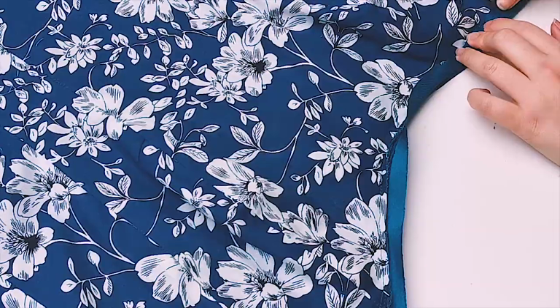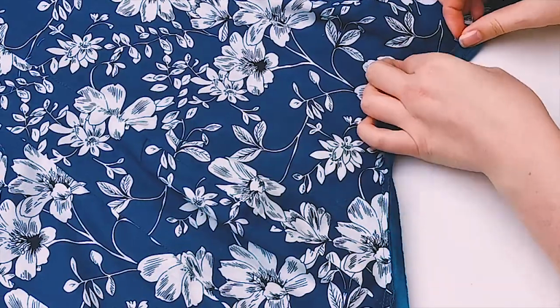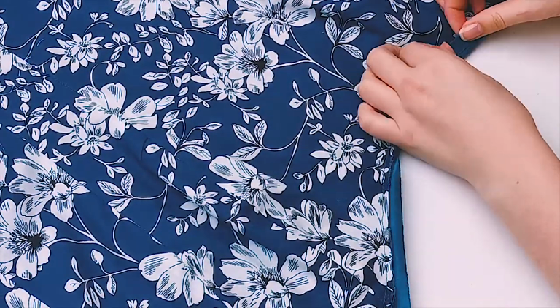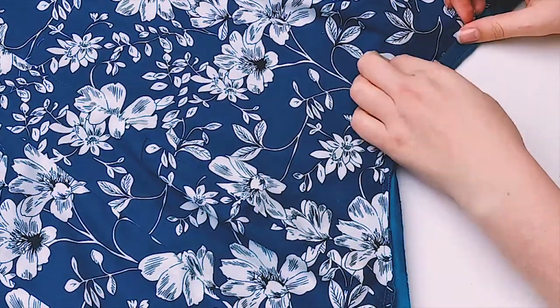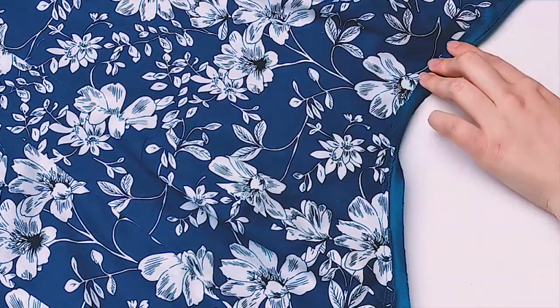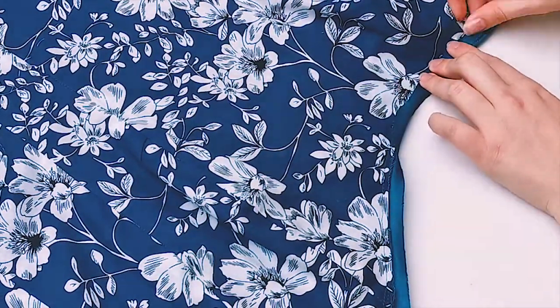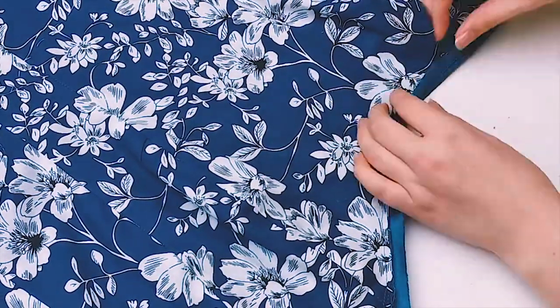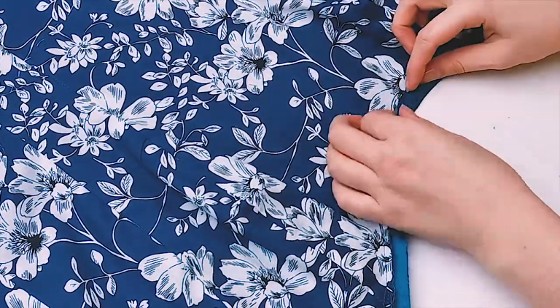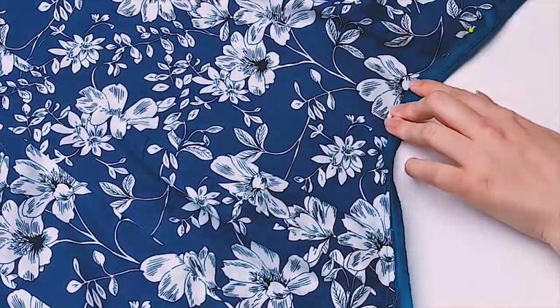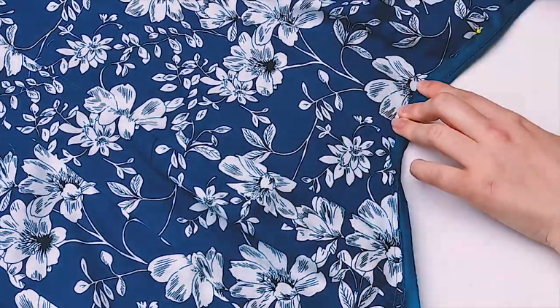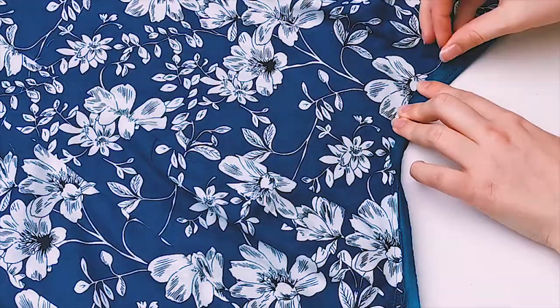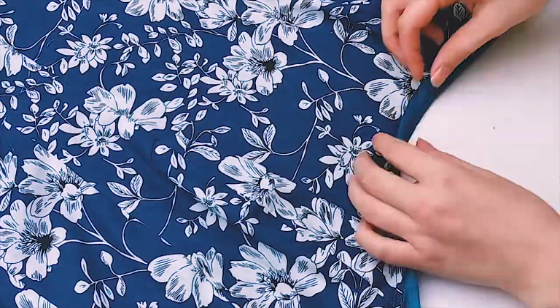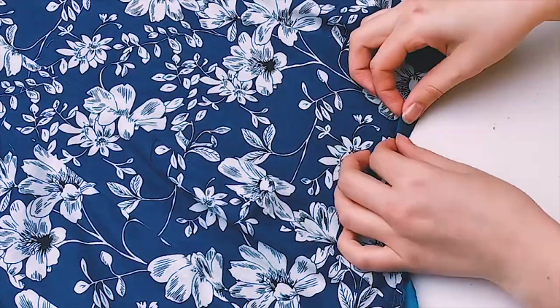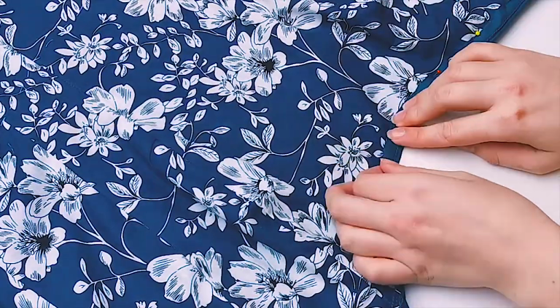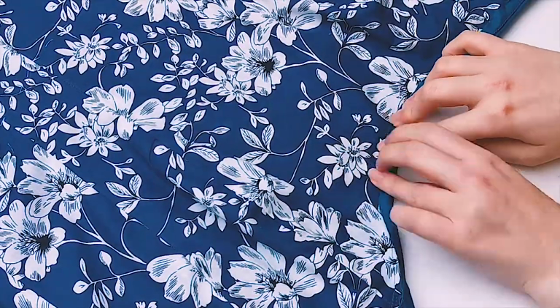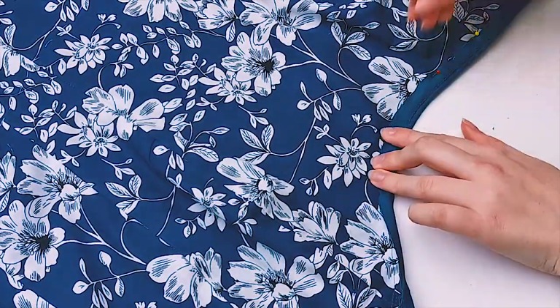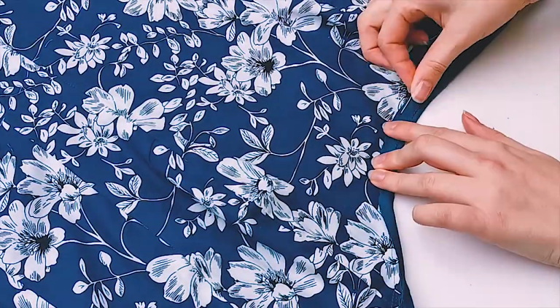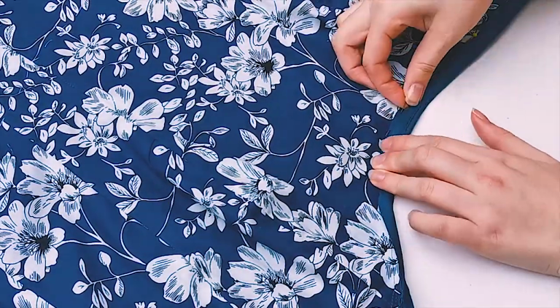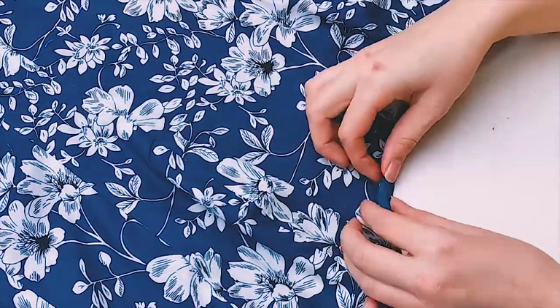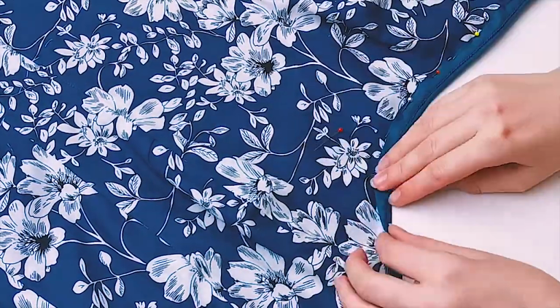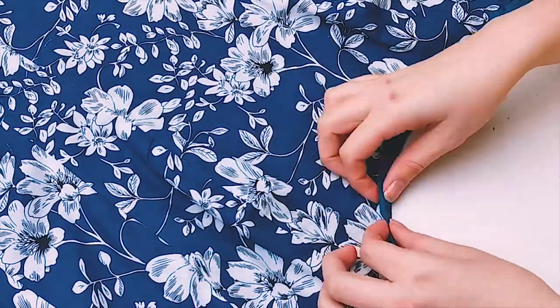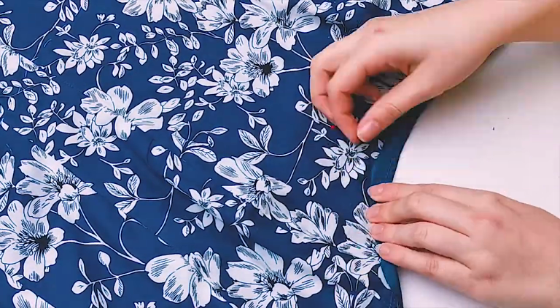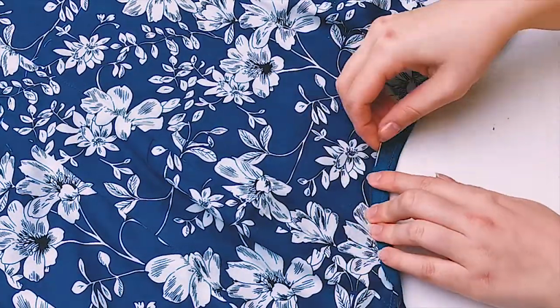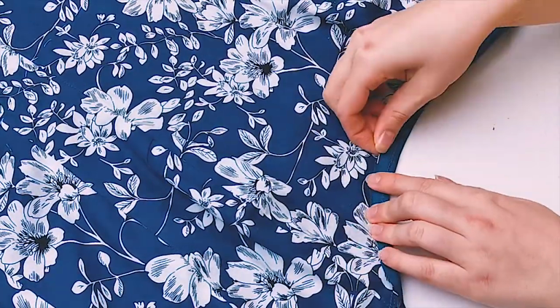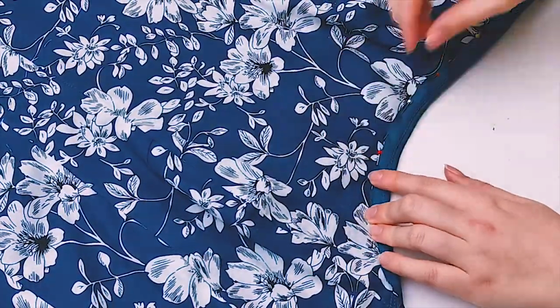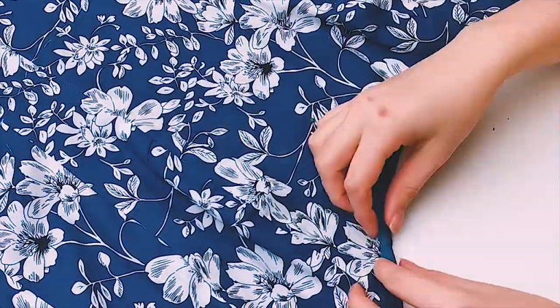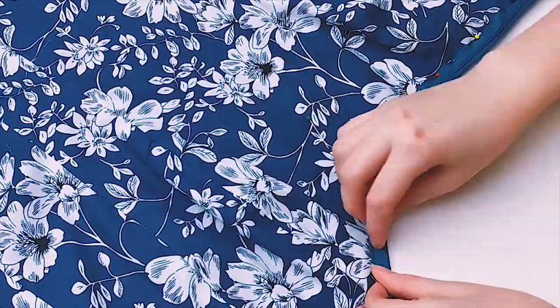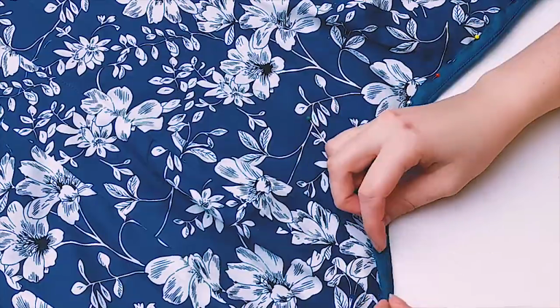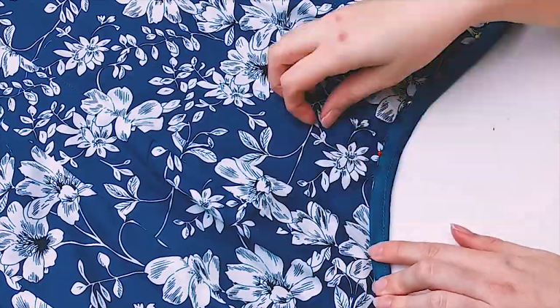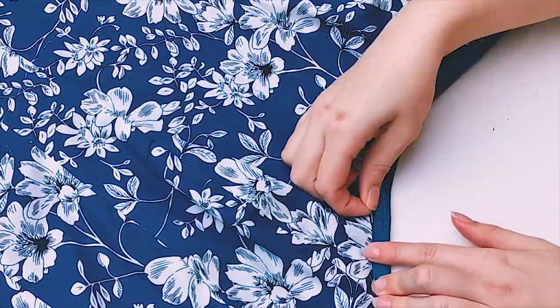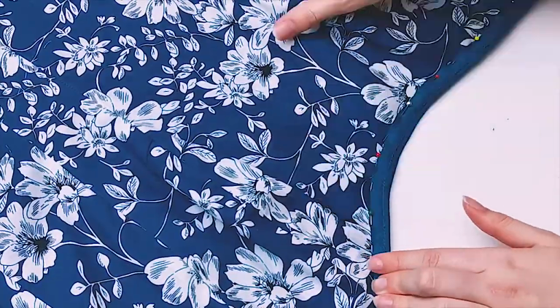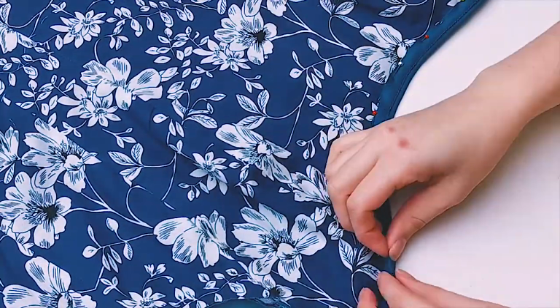I am tucking the leftover piping tape under itself and hand sewing everything down with tiny slip stitches.